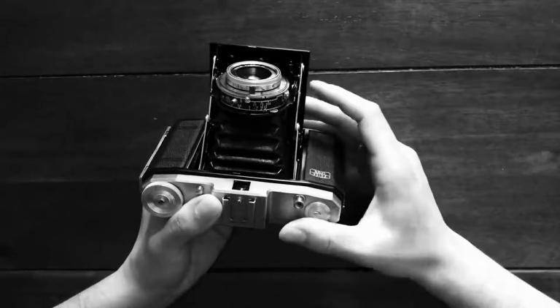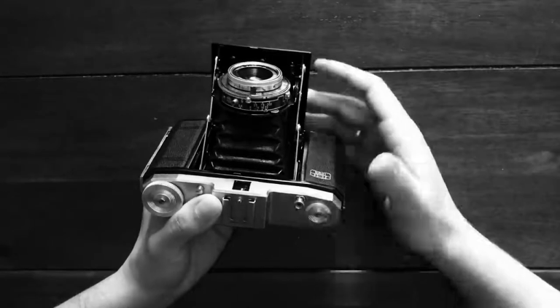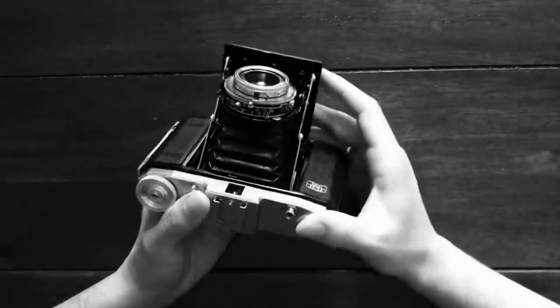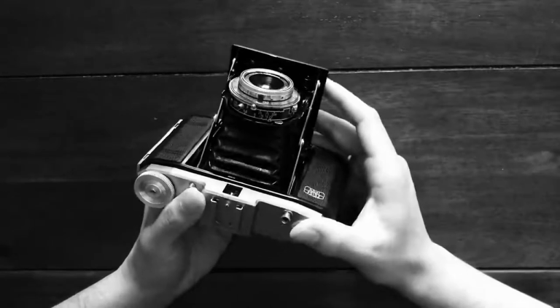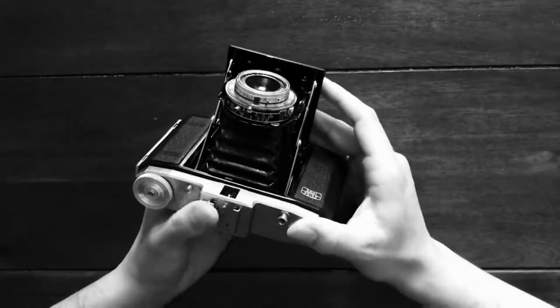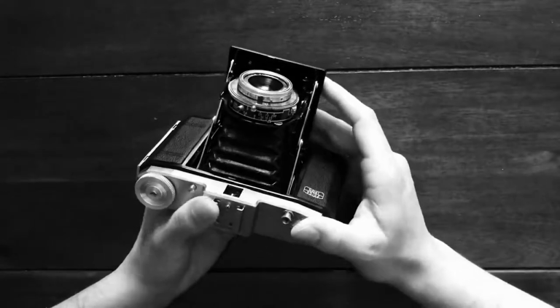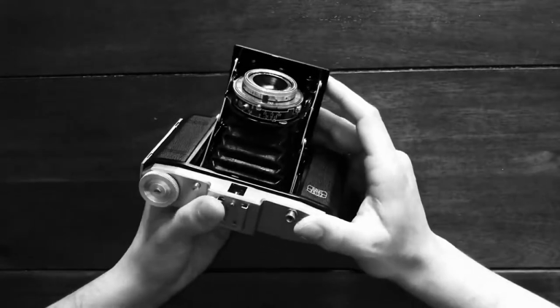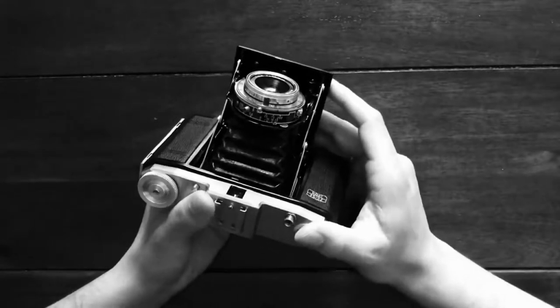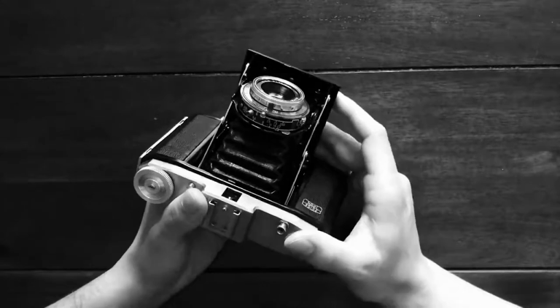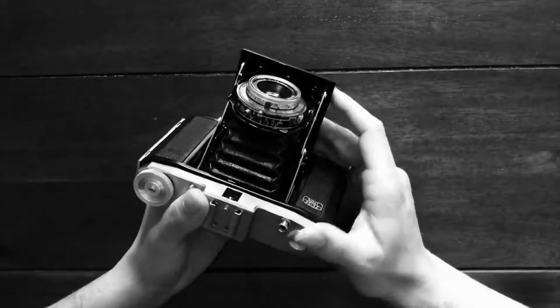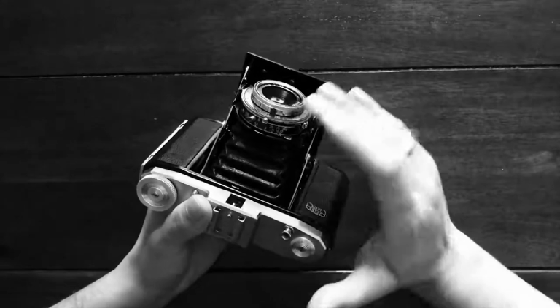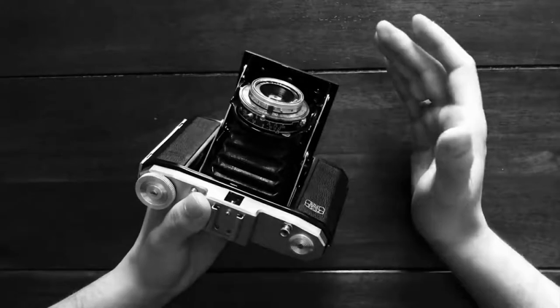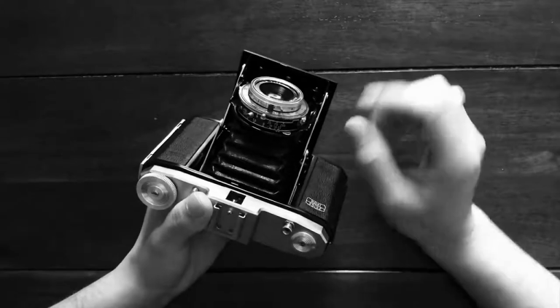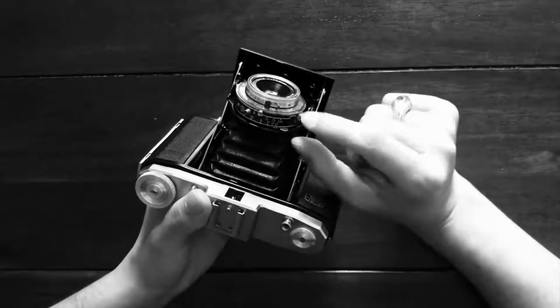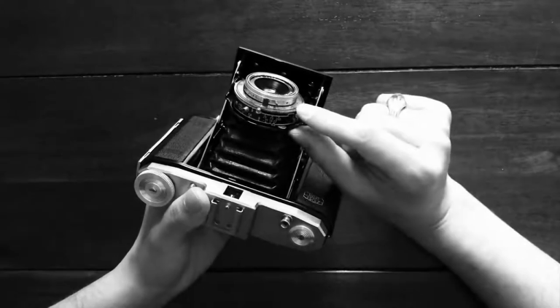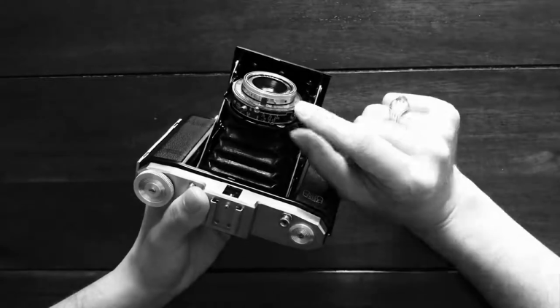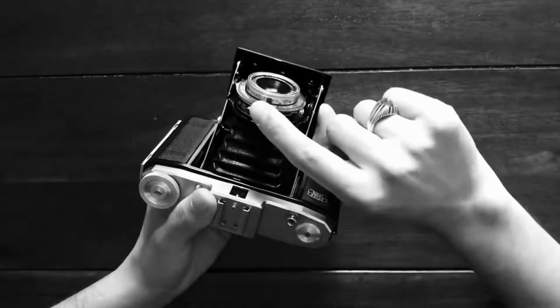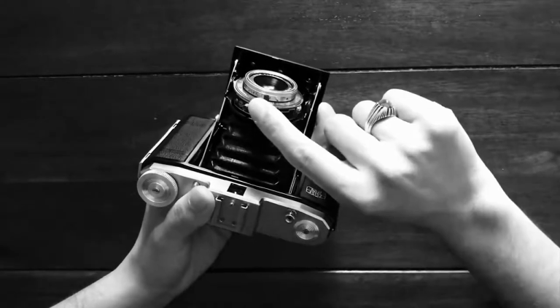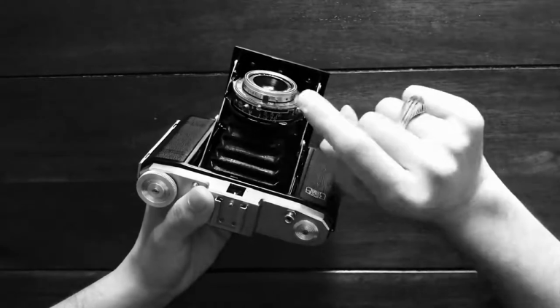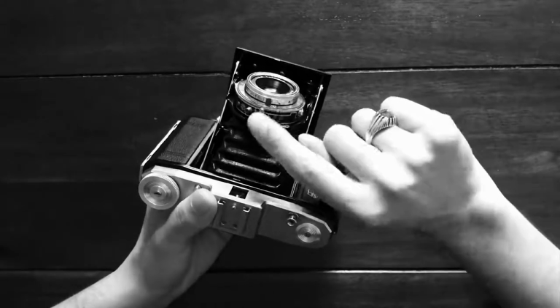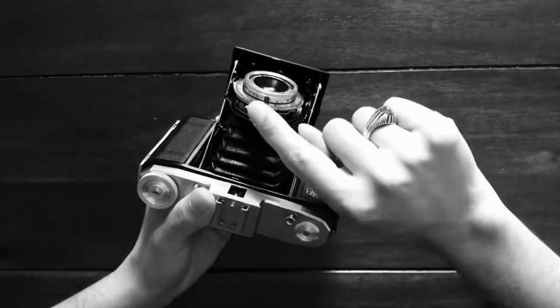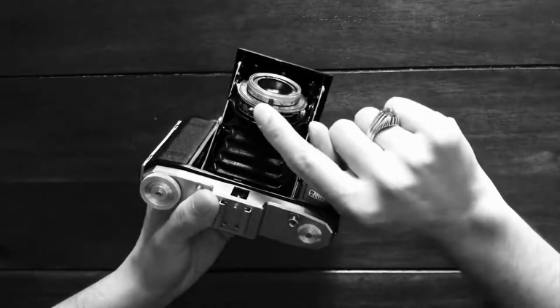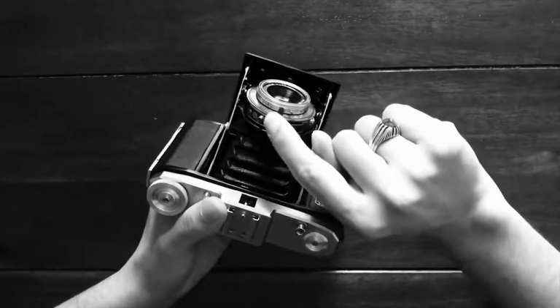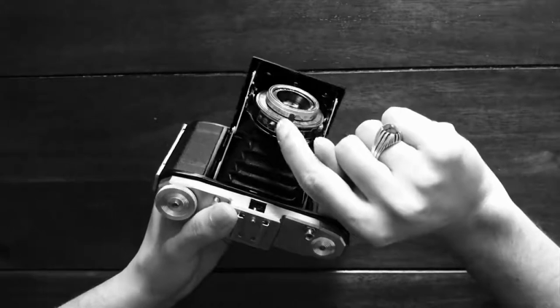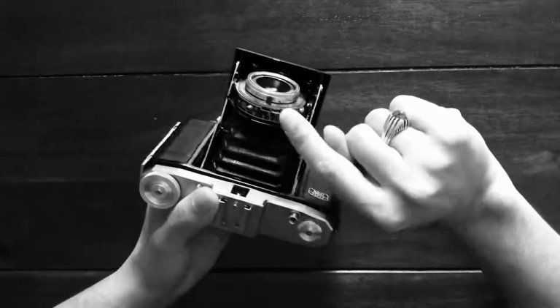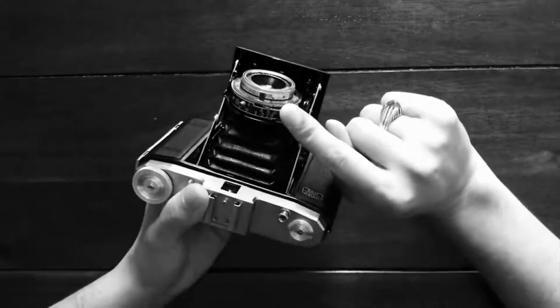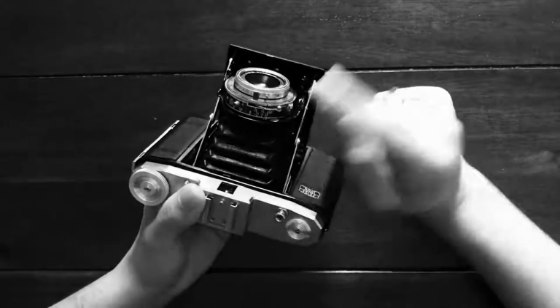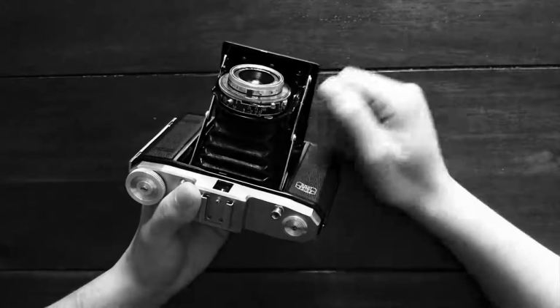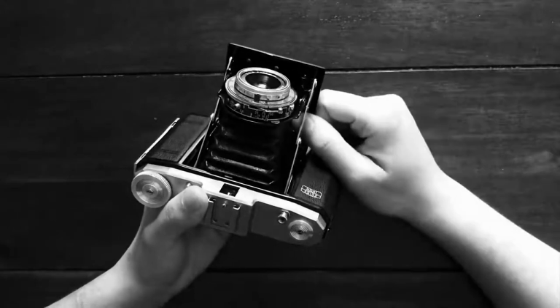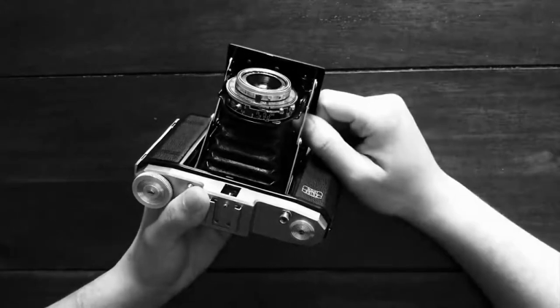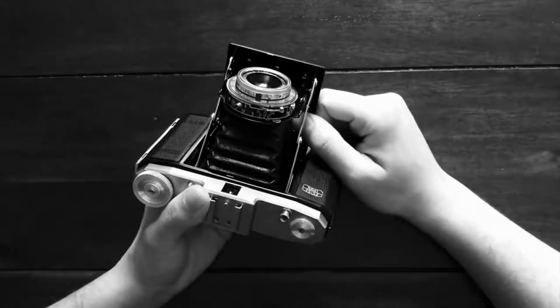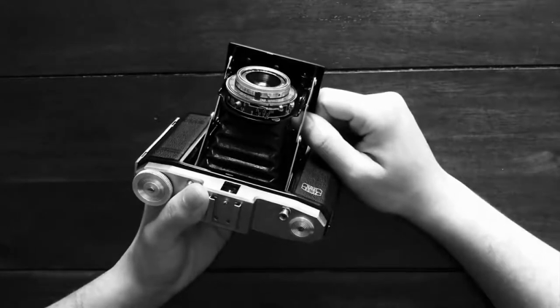So if you want to go ahead and take a shot, you've primed up your camera and you're ready to shoot your subject. You just pull on this shutter cock here like so, and then you're ready to shoot.